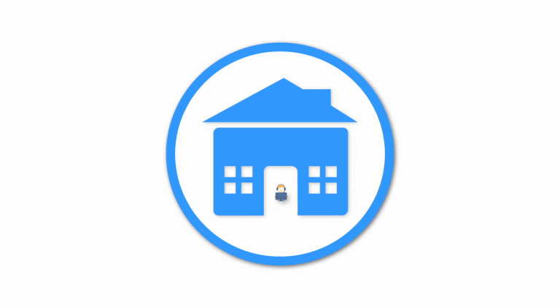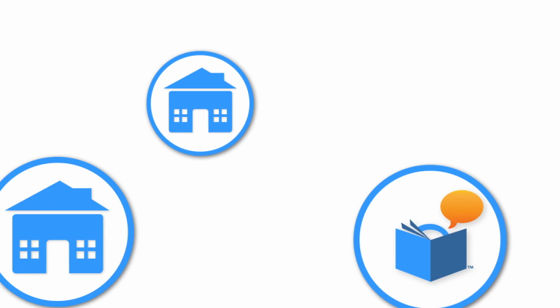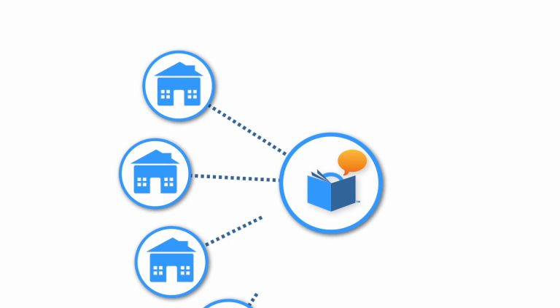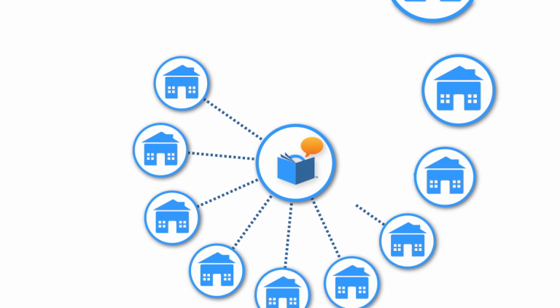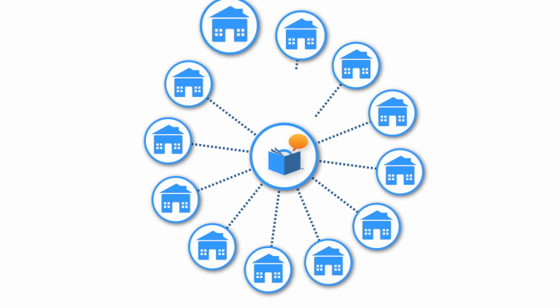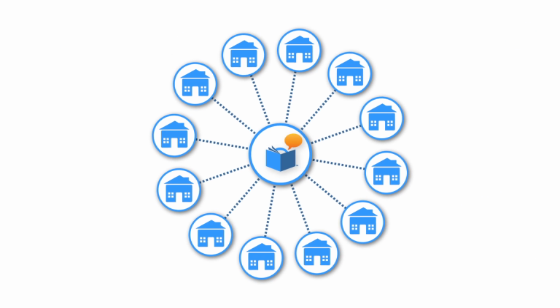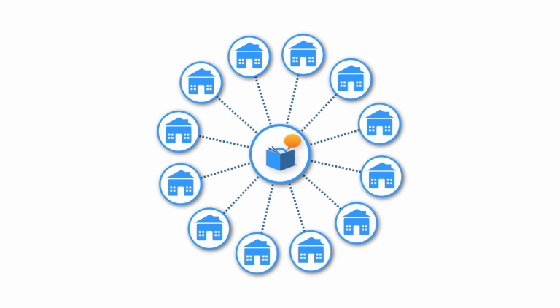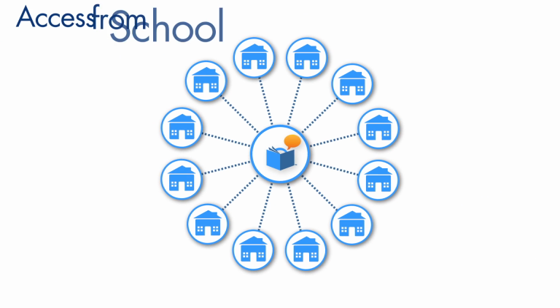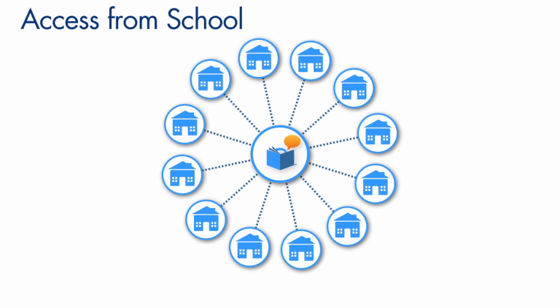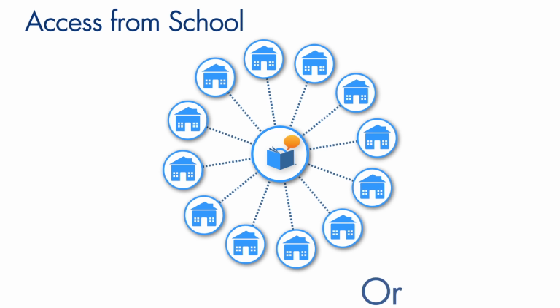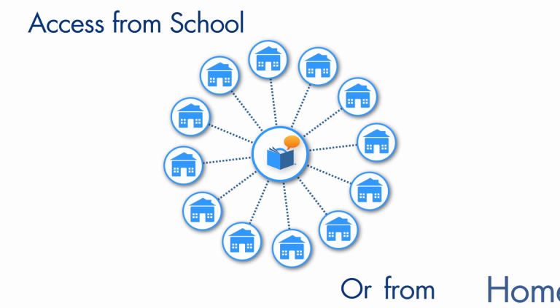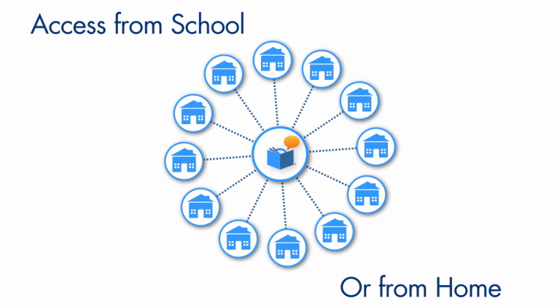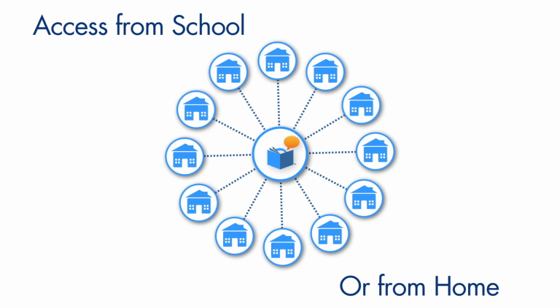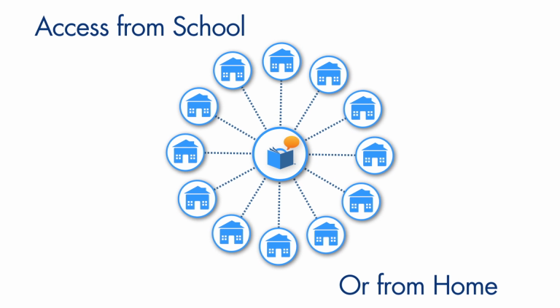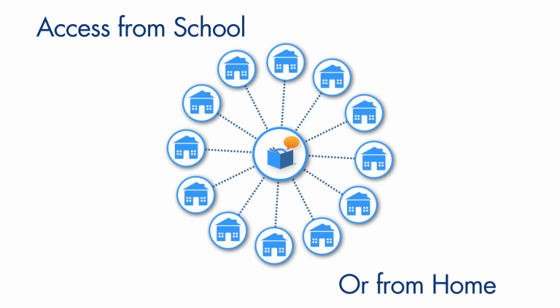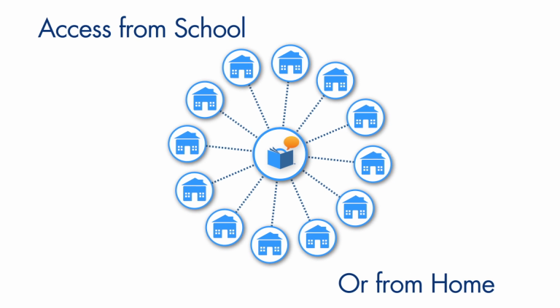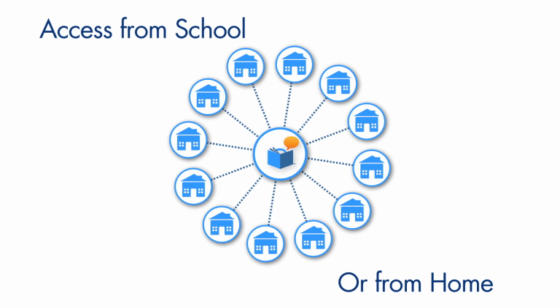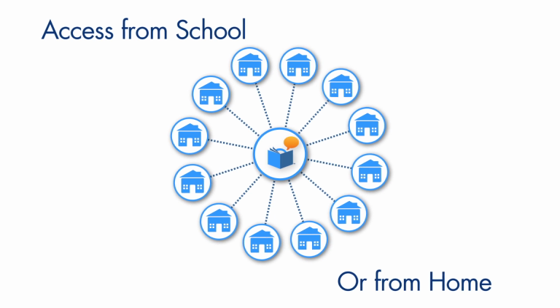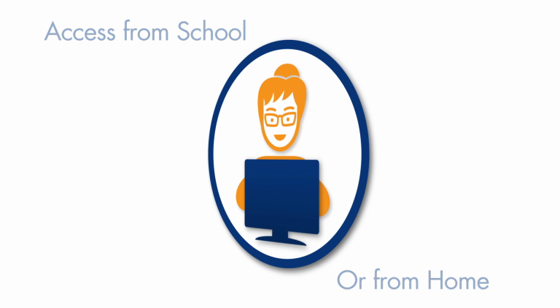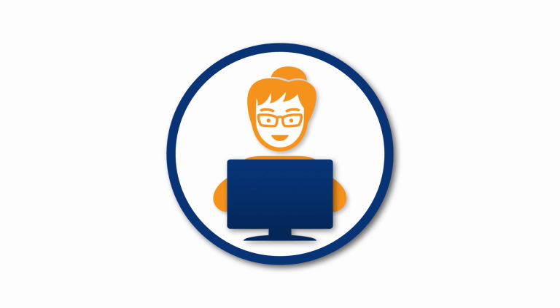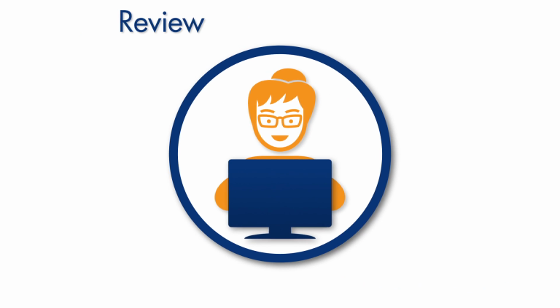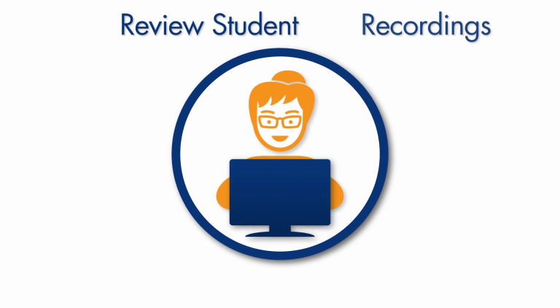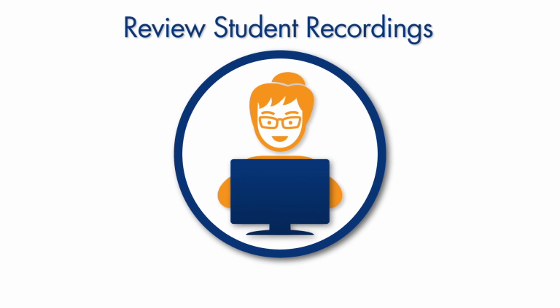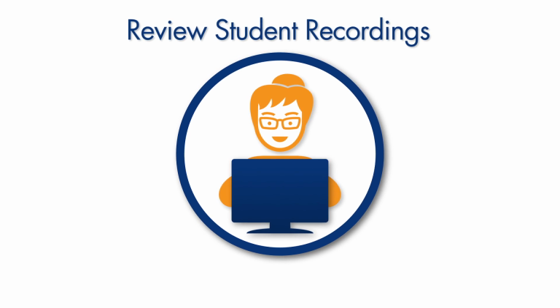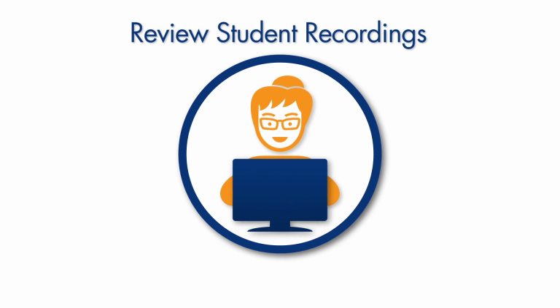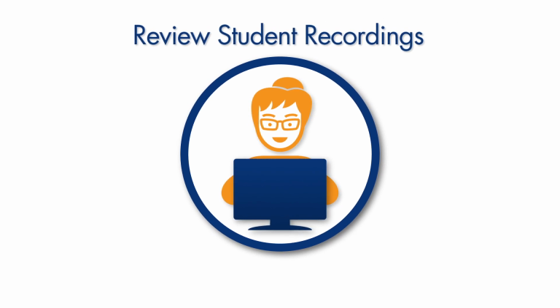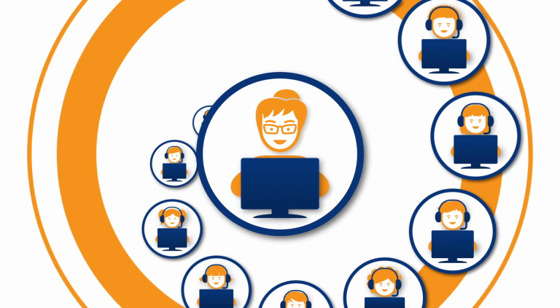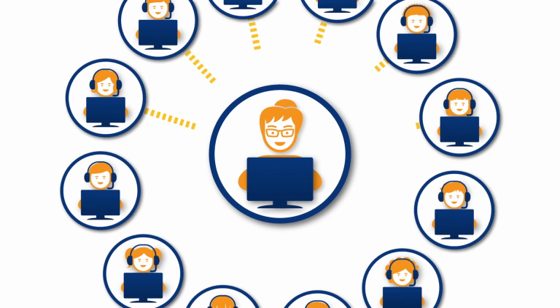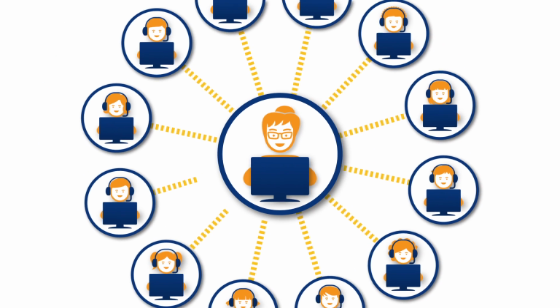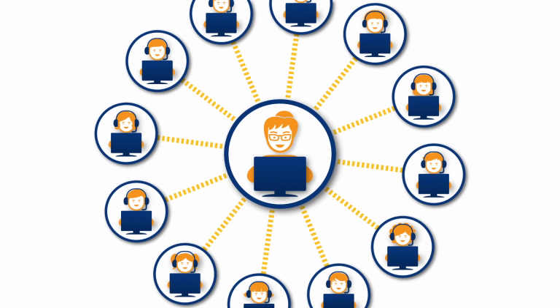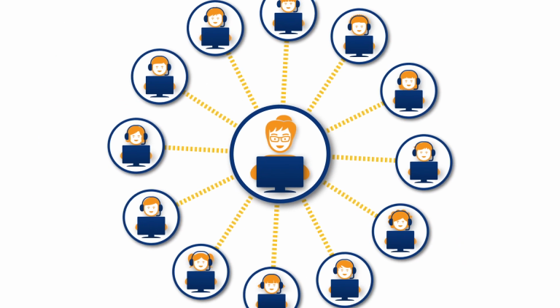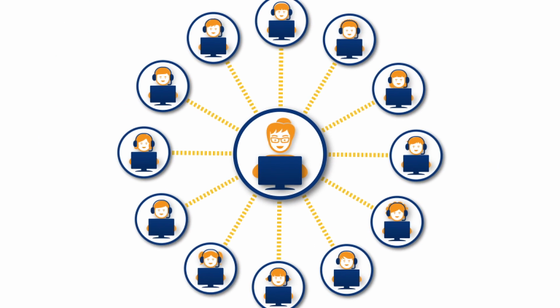With on-demand, online access, students are able to use the program at school or at home for extra reading practice. Teachers can listen to recordings of their students' readings at any time through Reading Assistant's review feature.